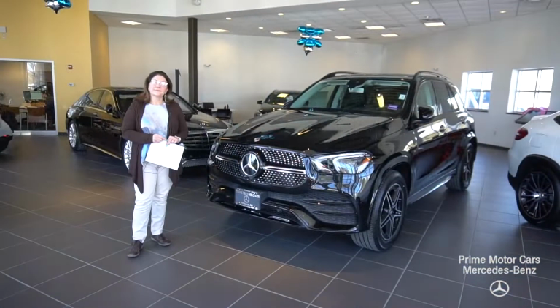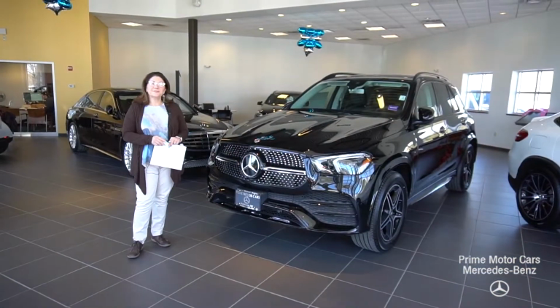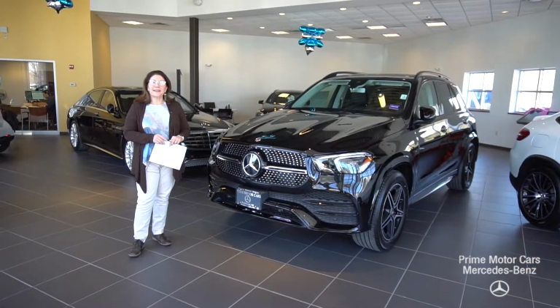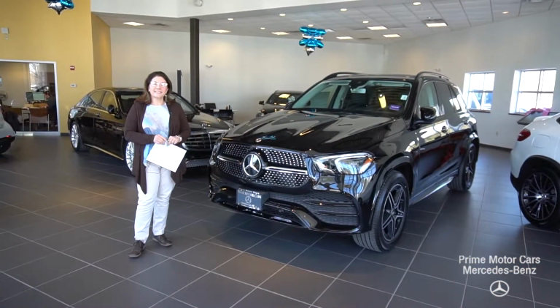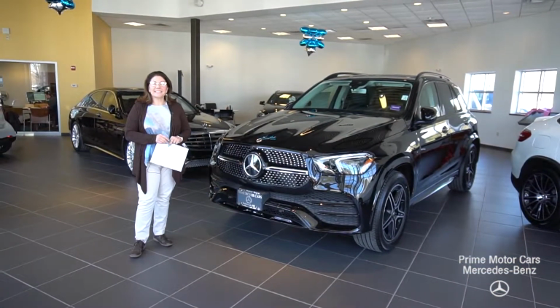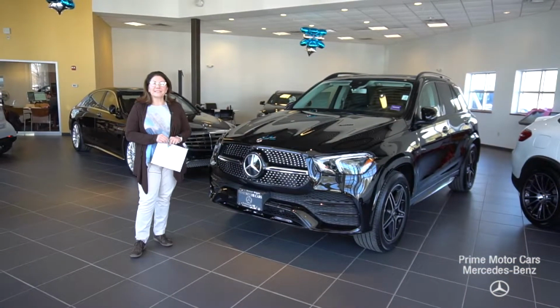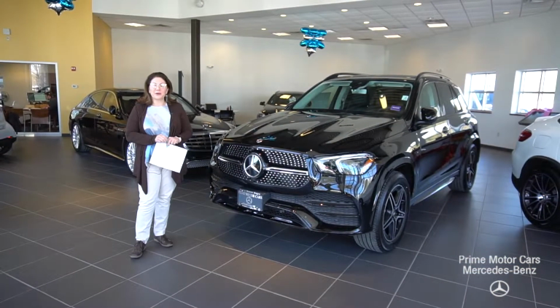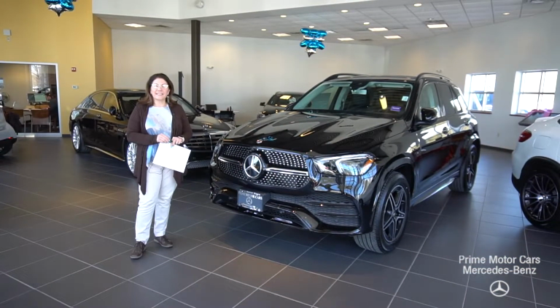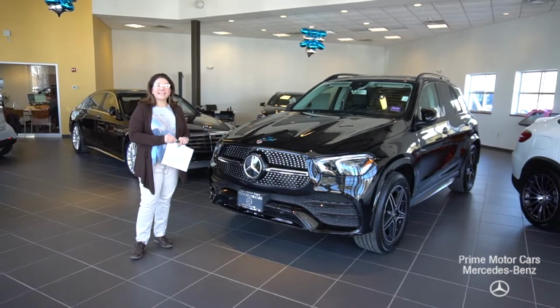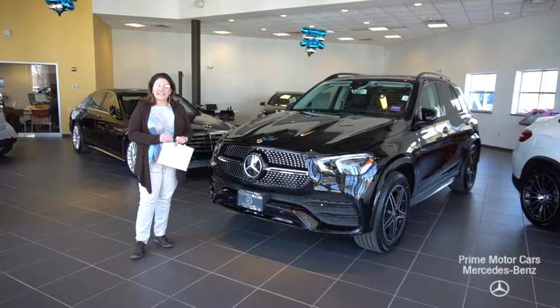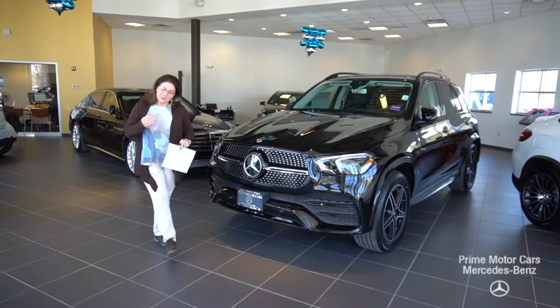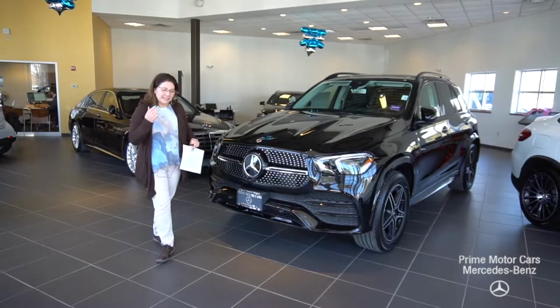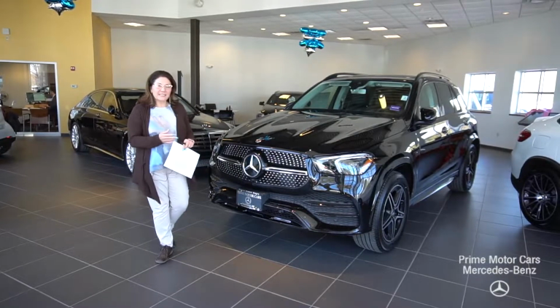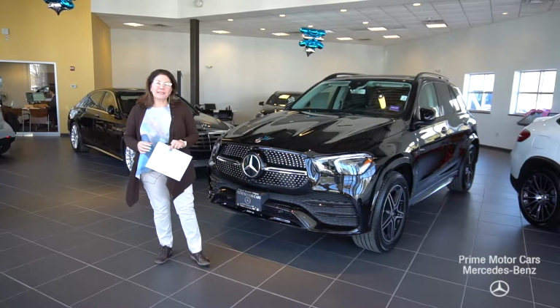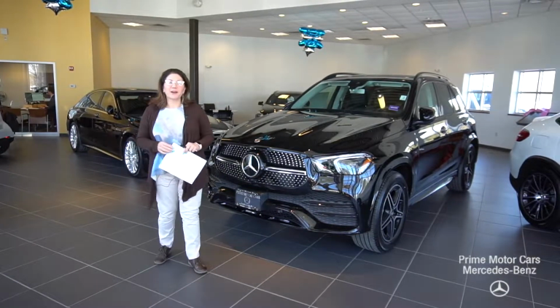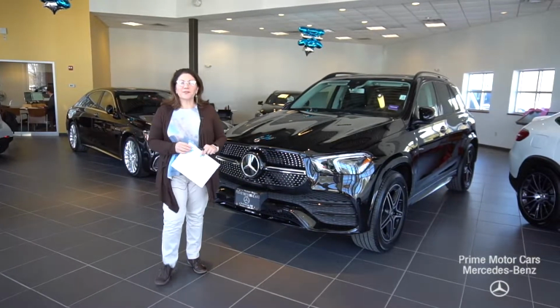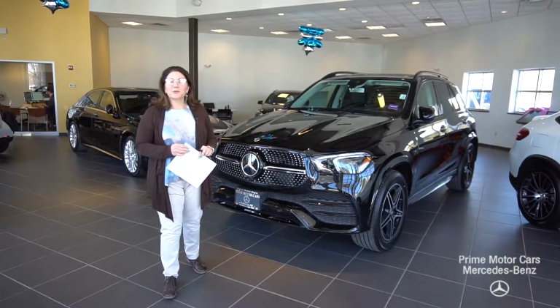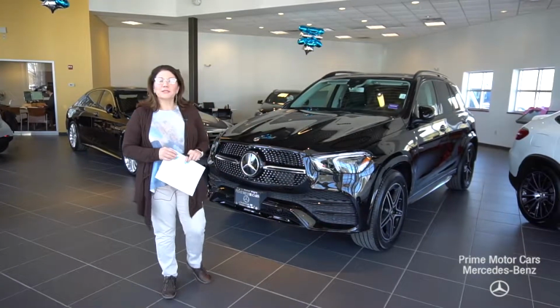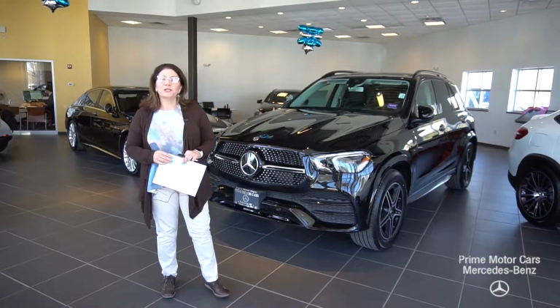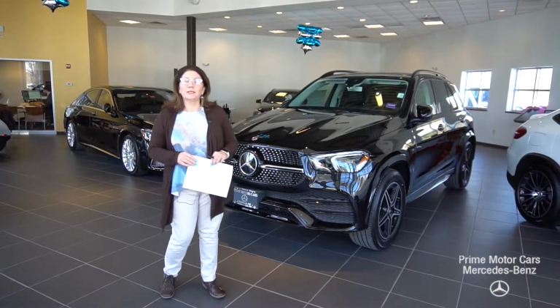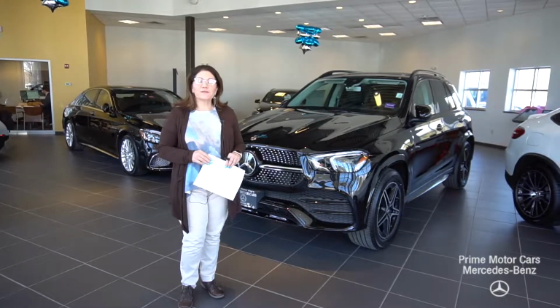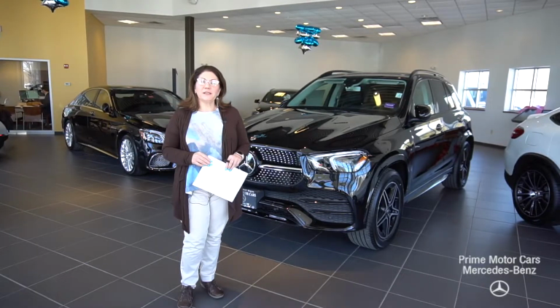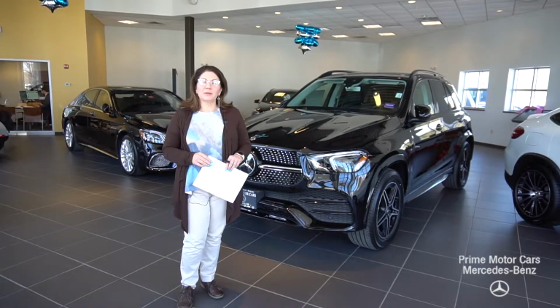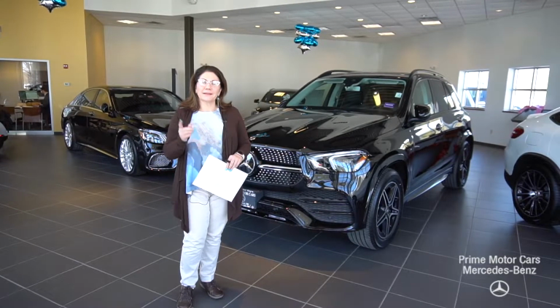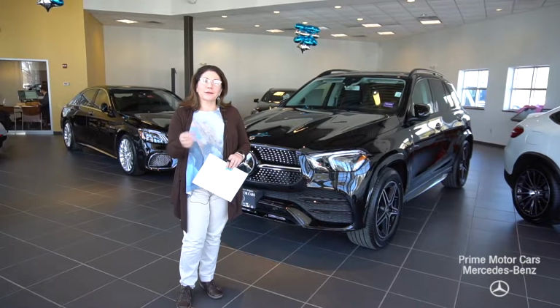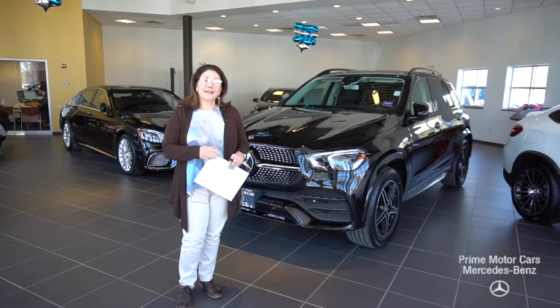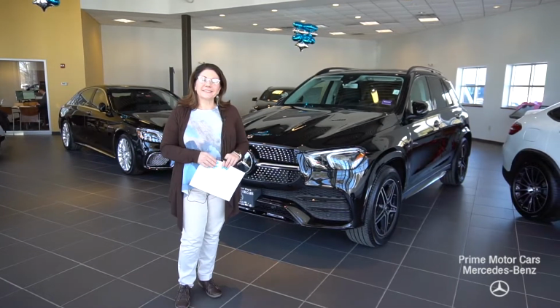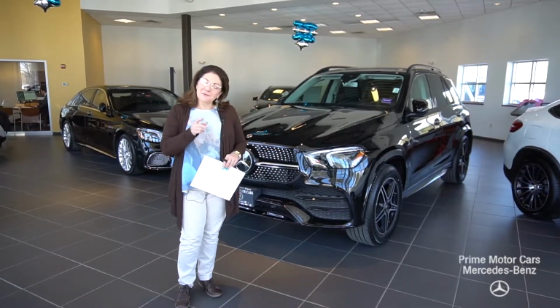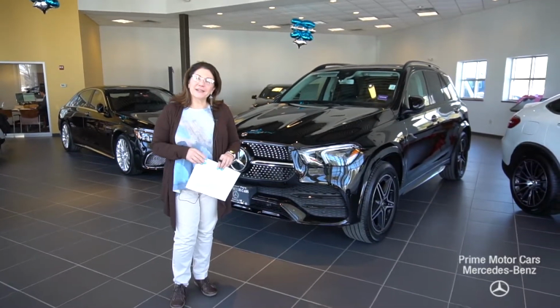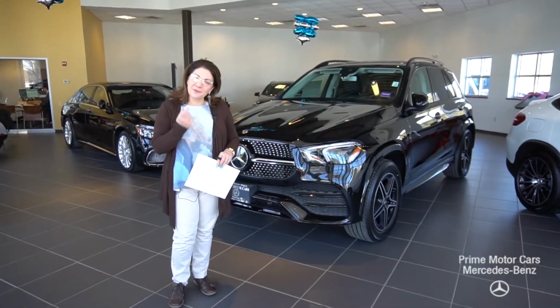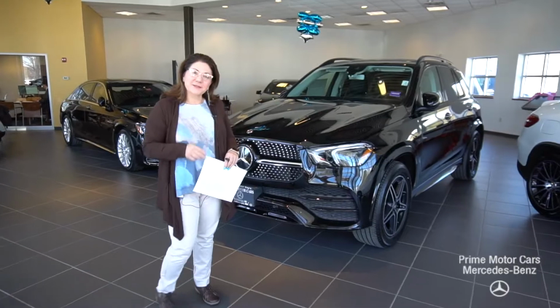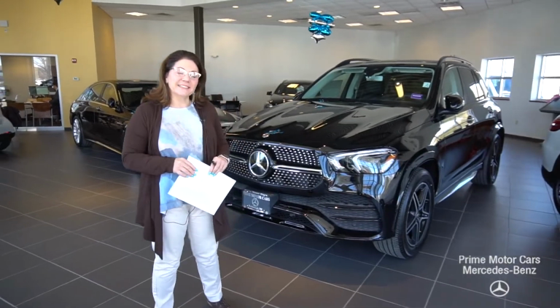Good afternoon, Kevin. This is Tina with Prime Mercedes. I know you were anticipating the arrival of the 2020 GLE 350 in black, and guess what? Here it is. We're going to give you a tour, so come on in.